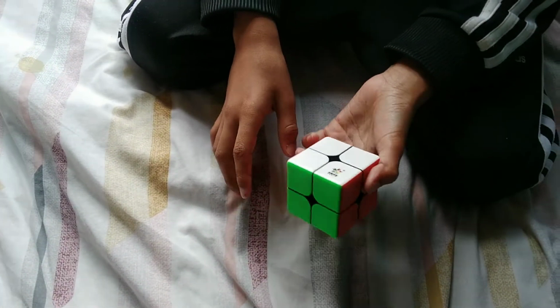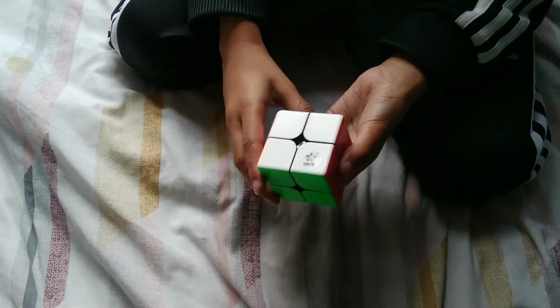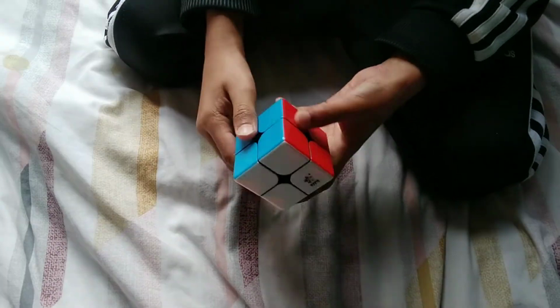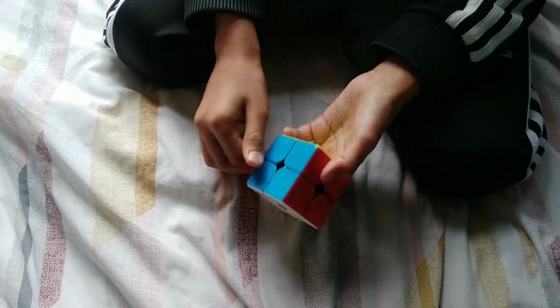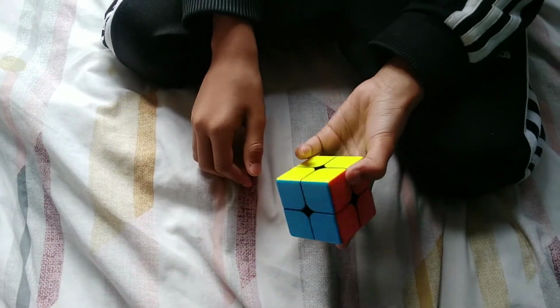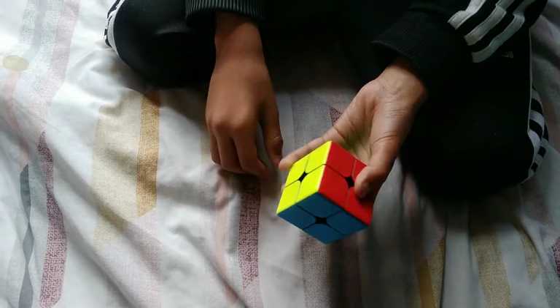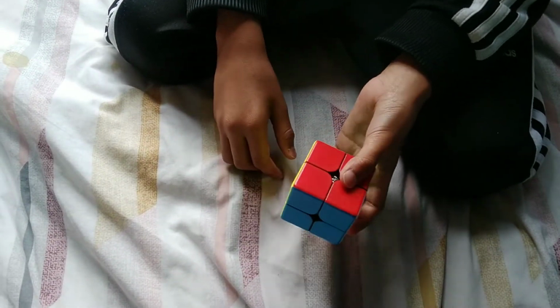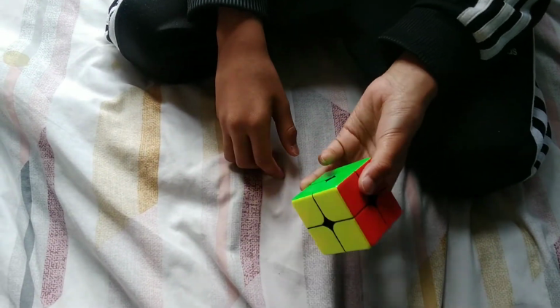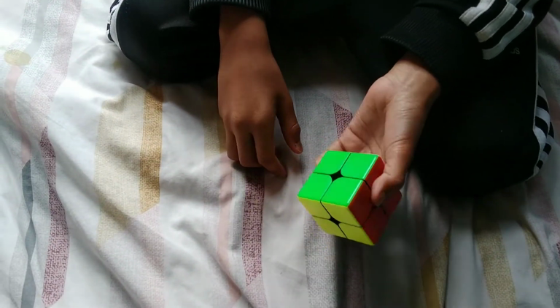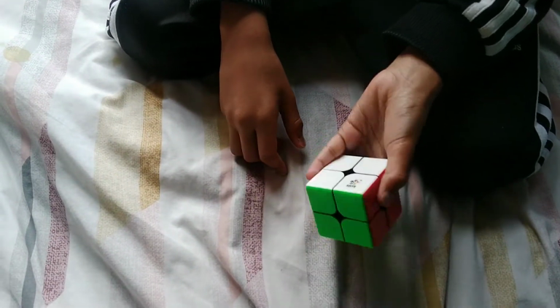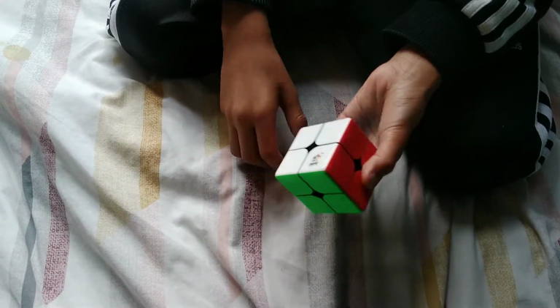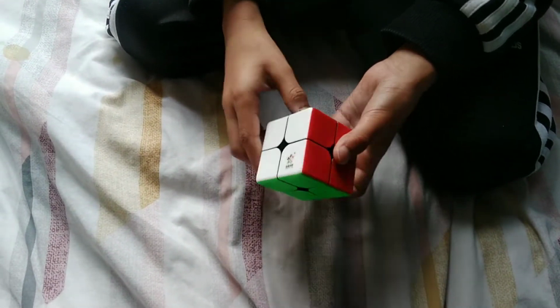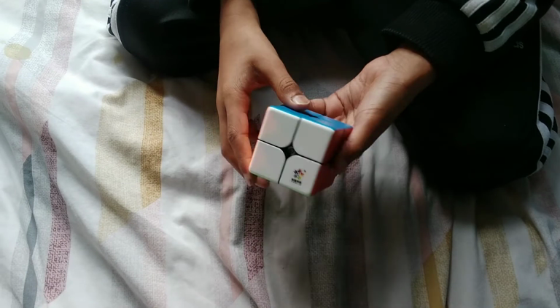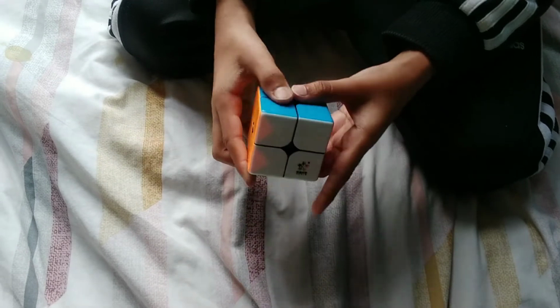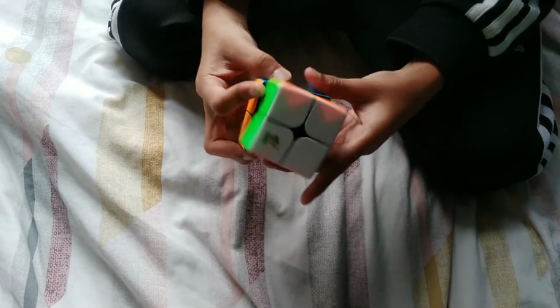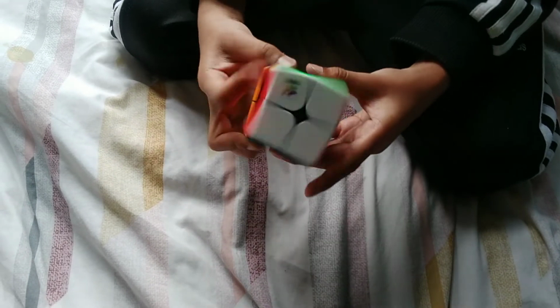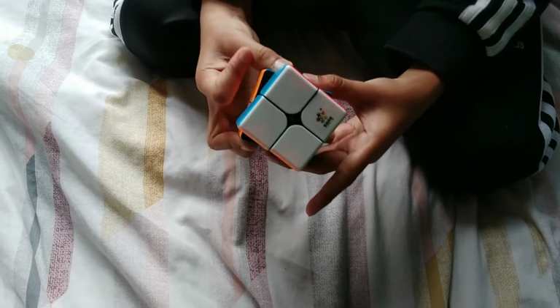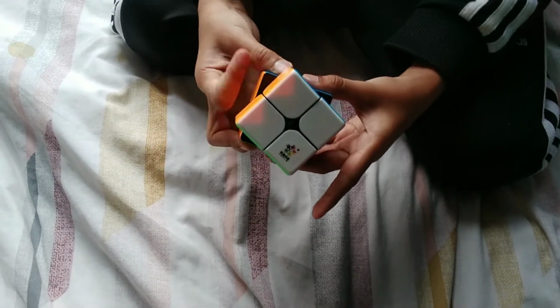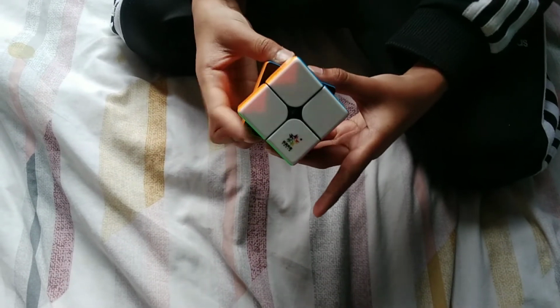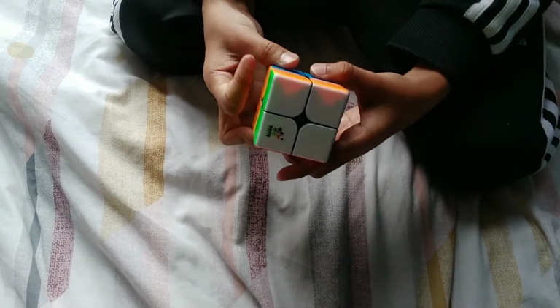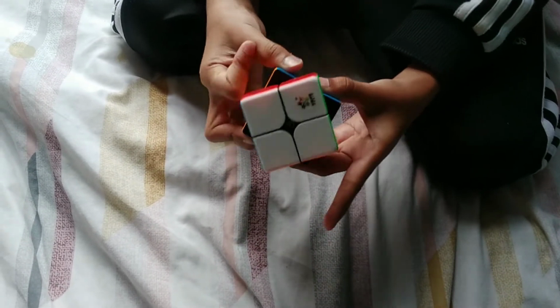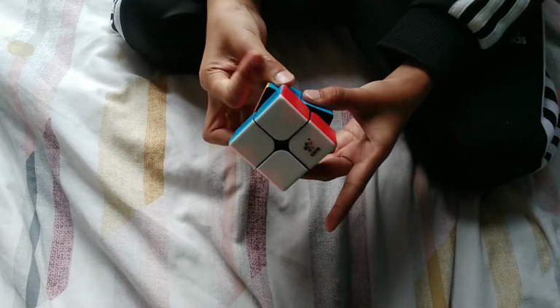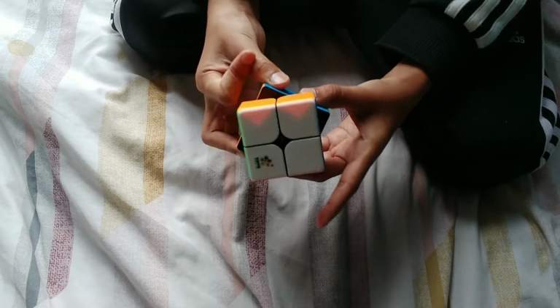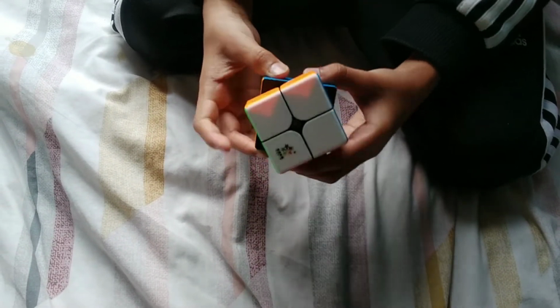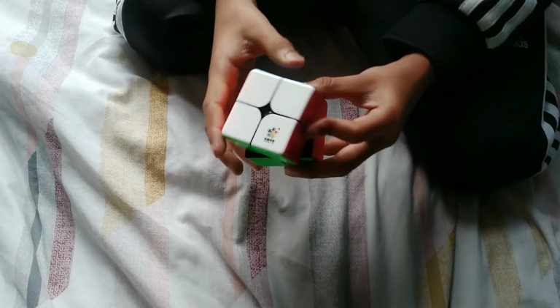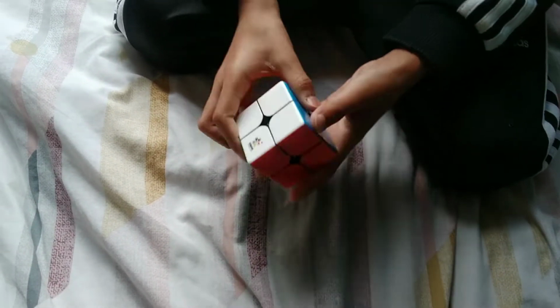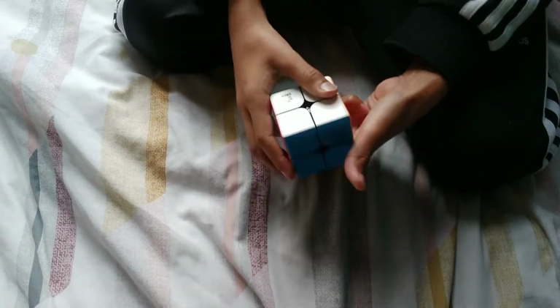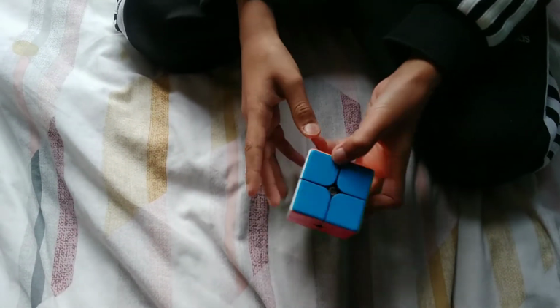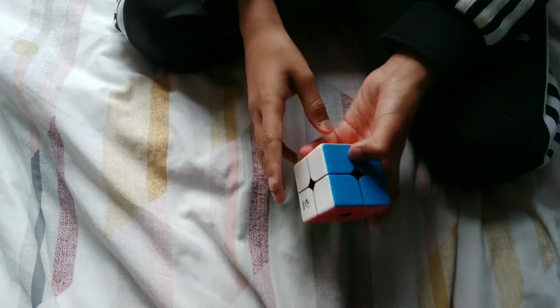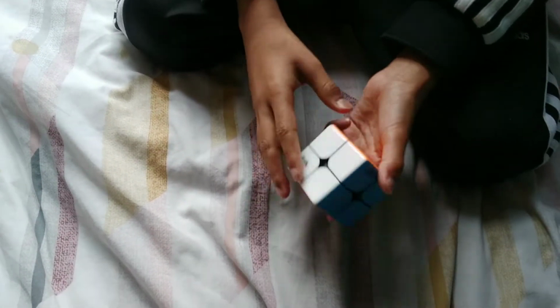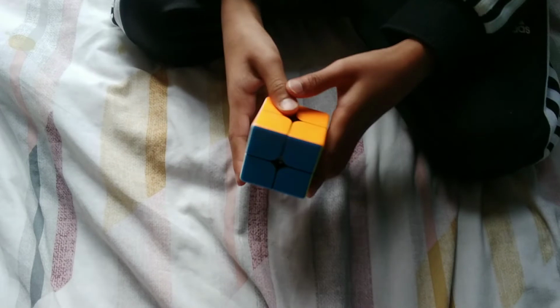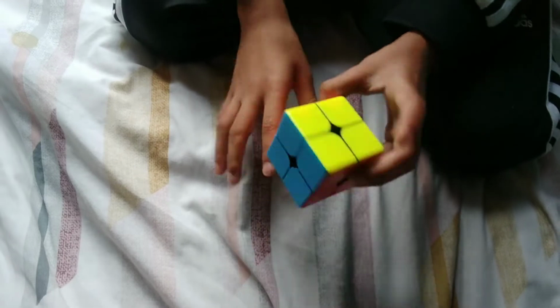This is a 2x2 Rubik's Cube. If you have any 2x2, I'll show you how to do something that looks impossible.